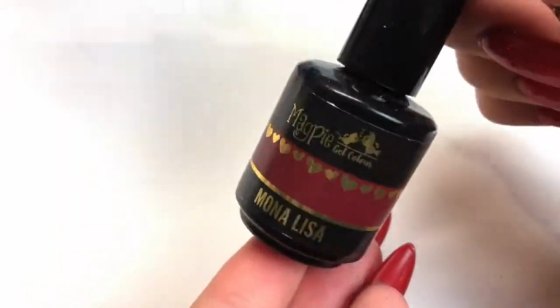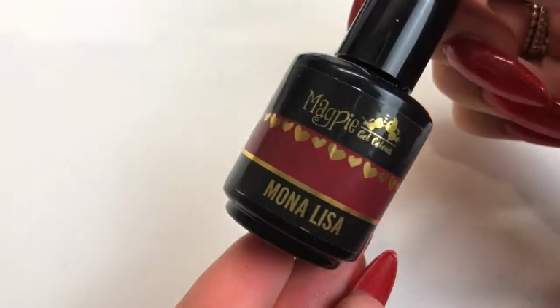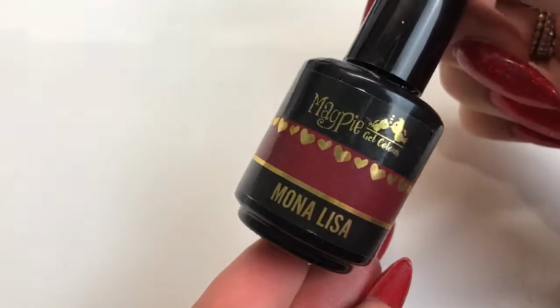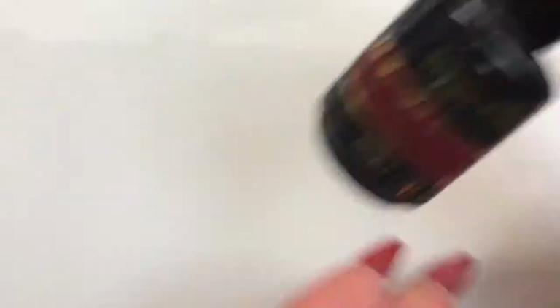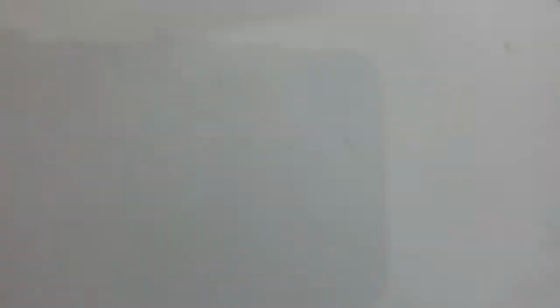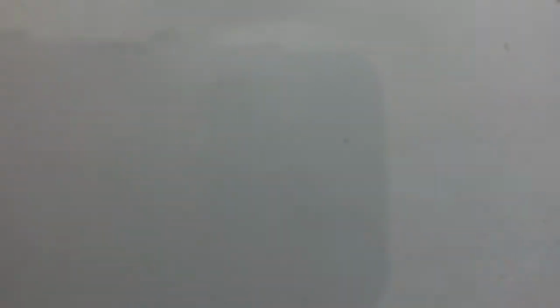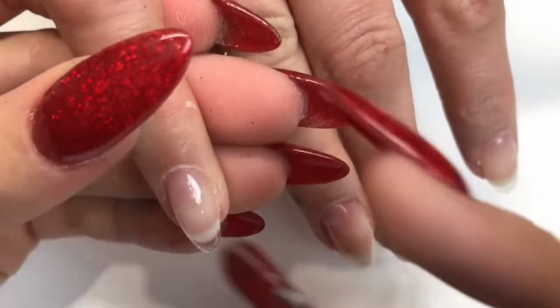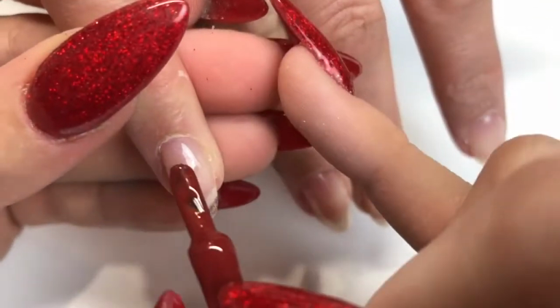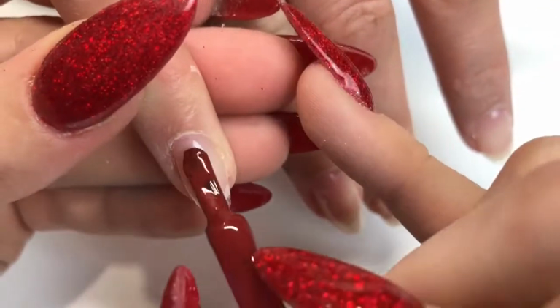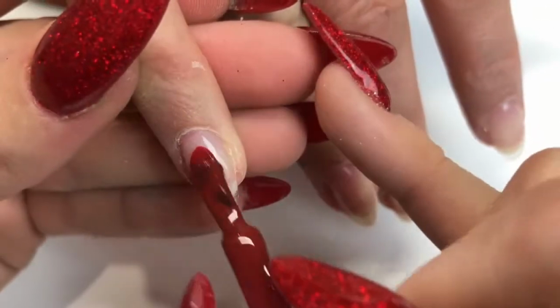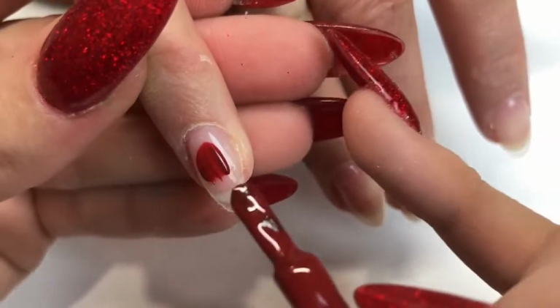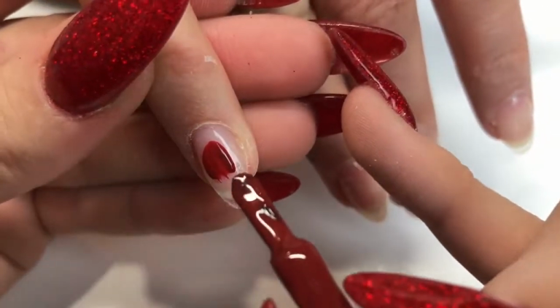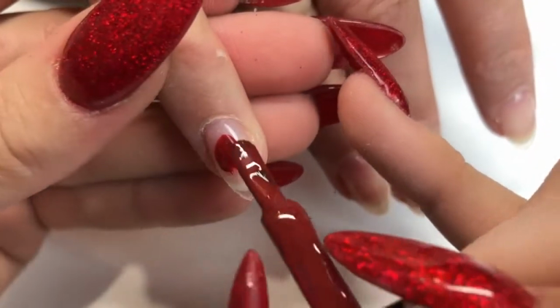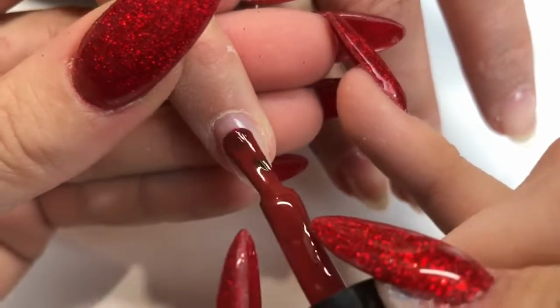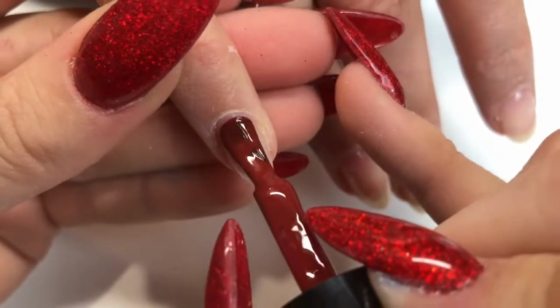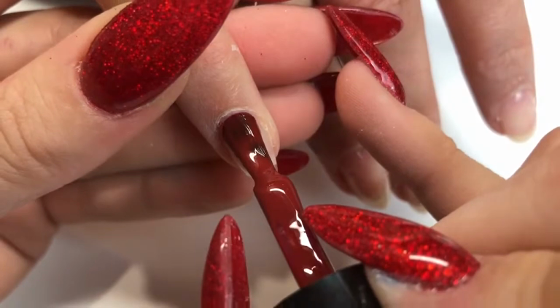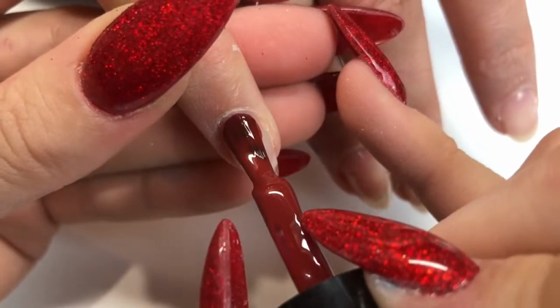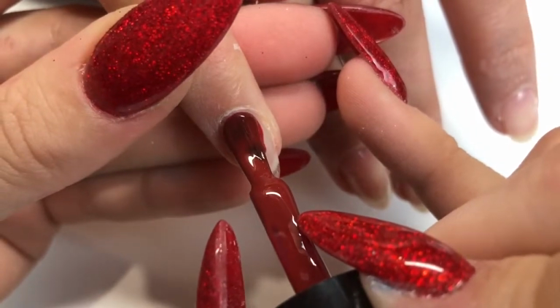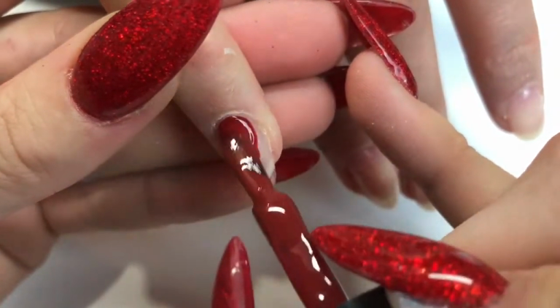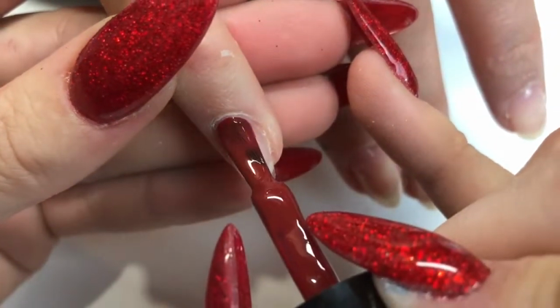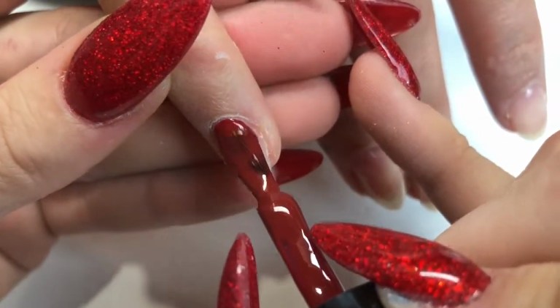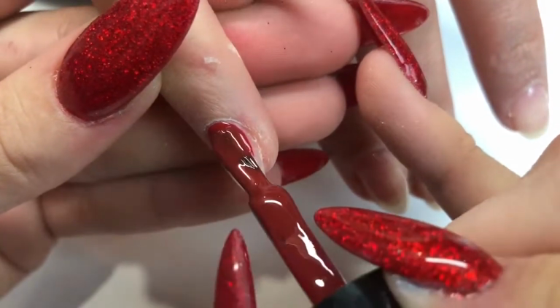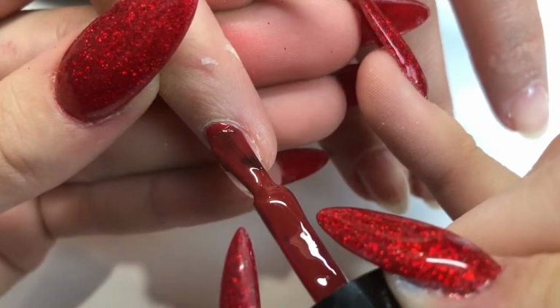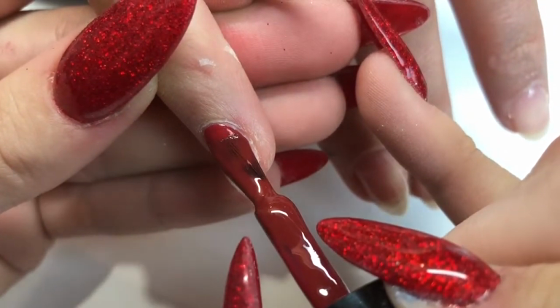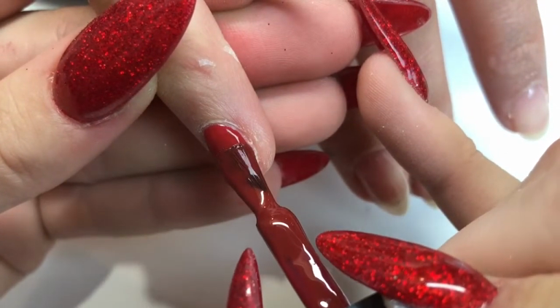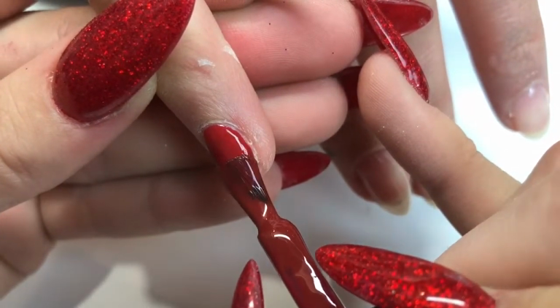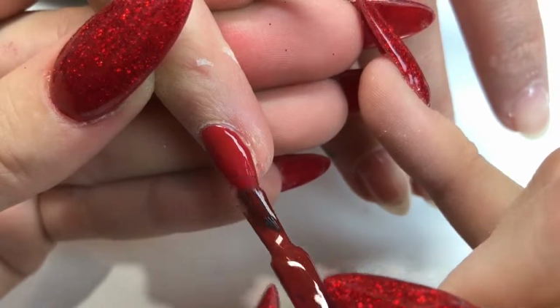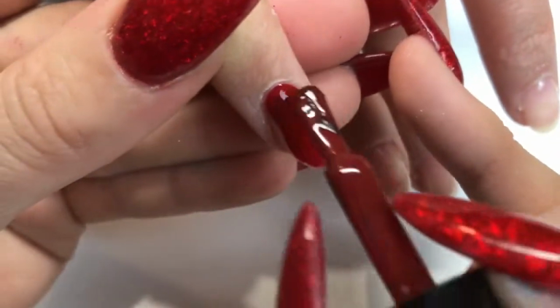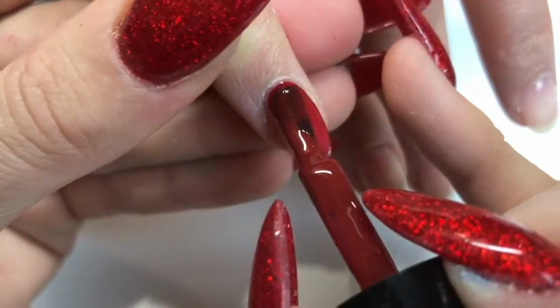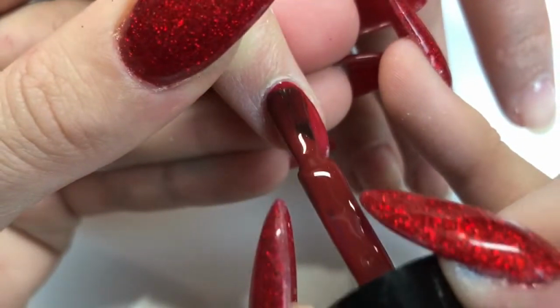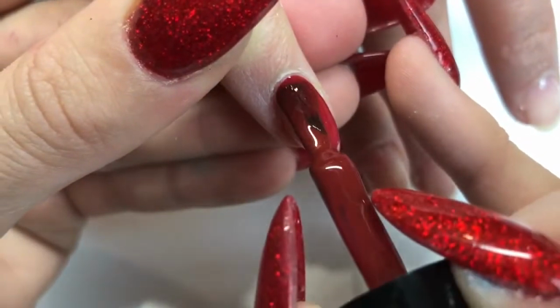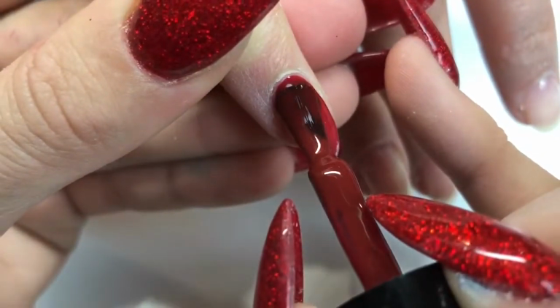I'll be using Magpie Beauty gel colour in Mona Lisa as my base. This client has hard gel overlays but as you can see a couple of them have been extended because she may have broken them.